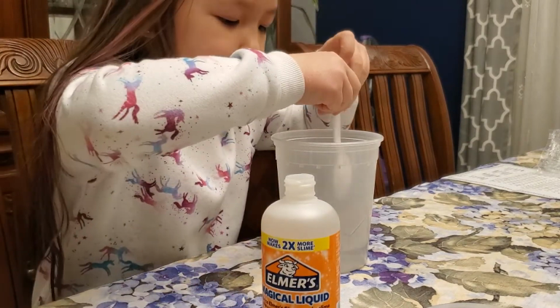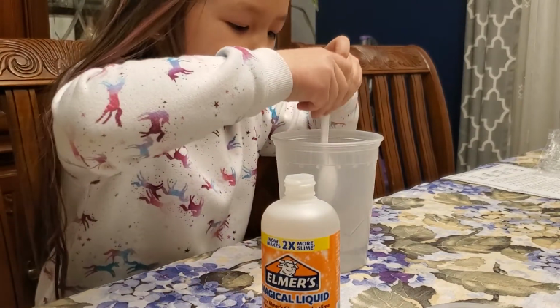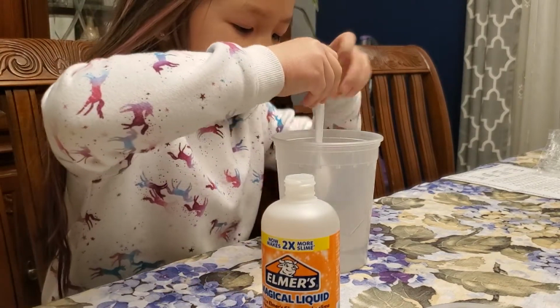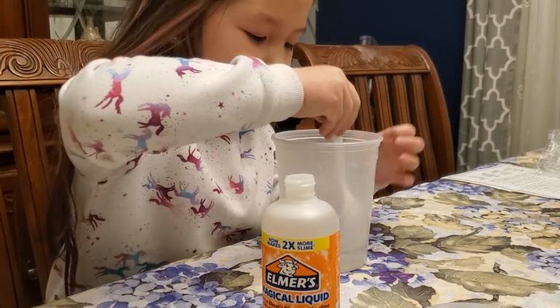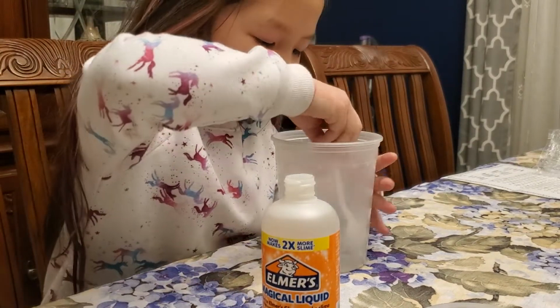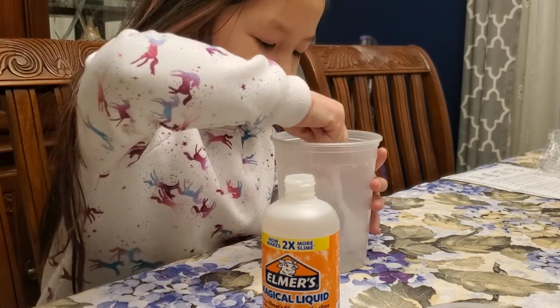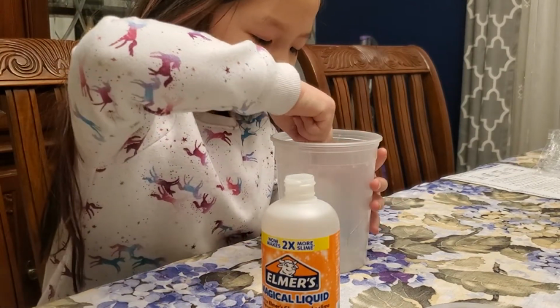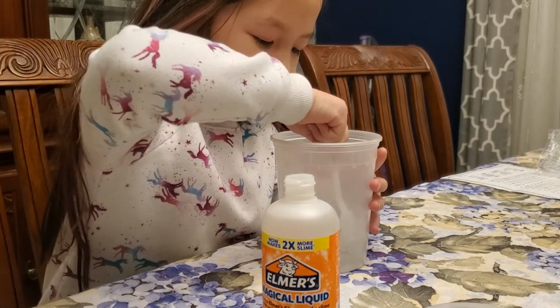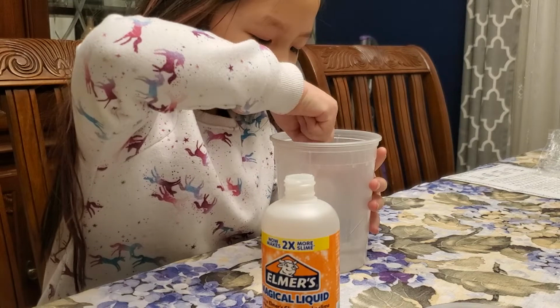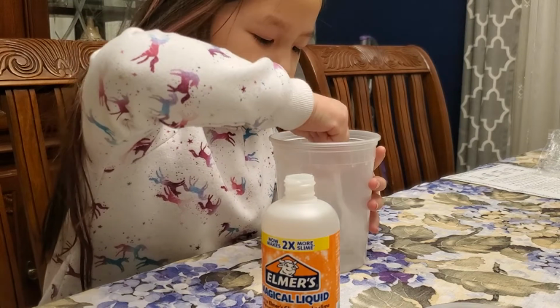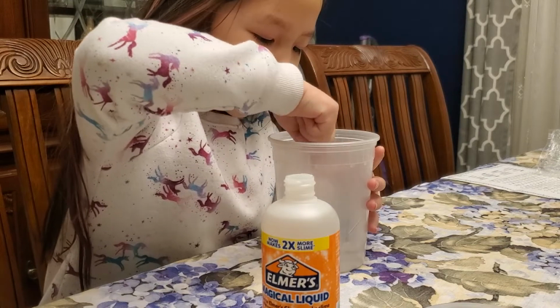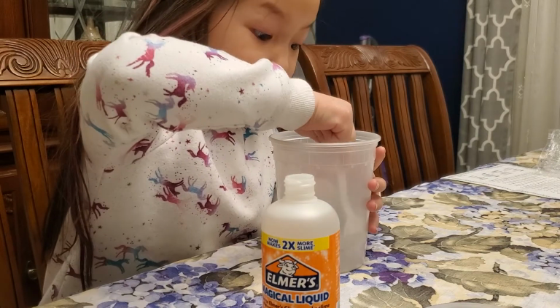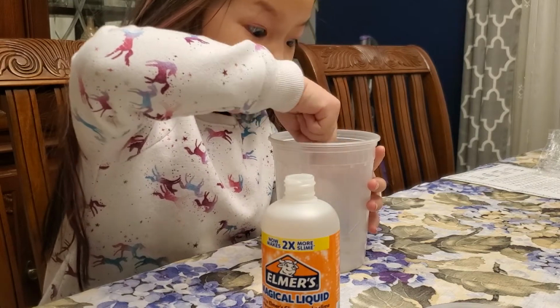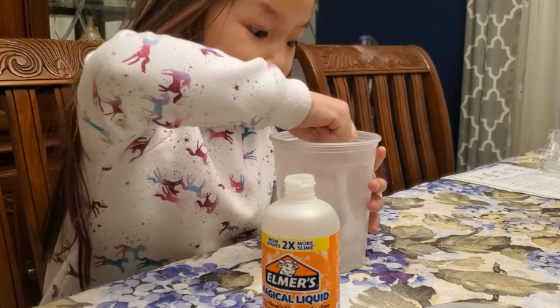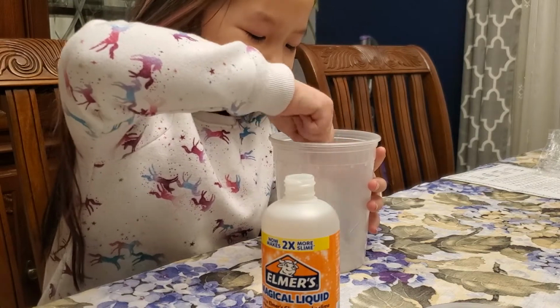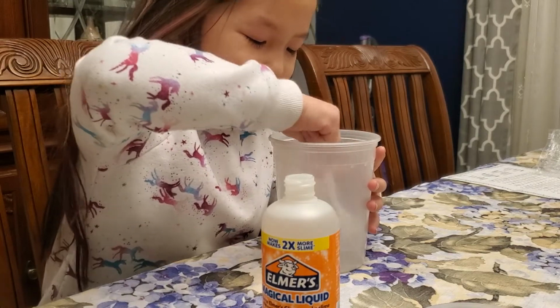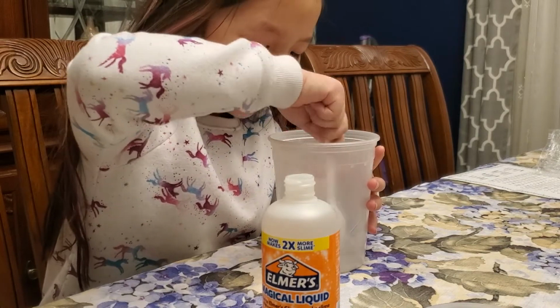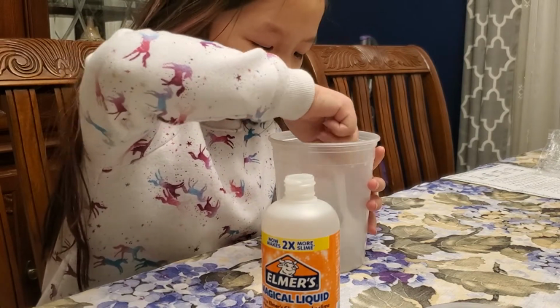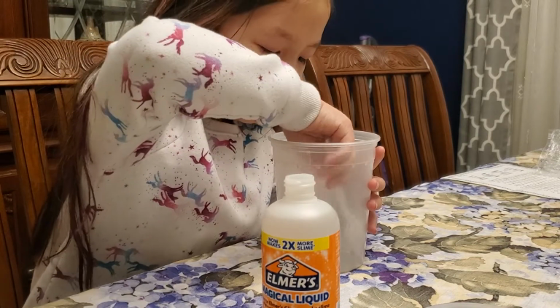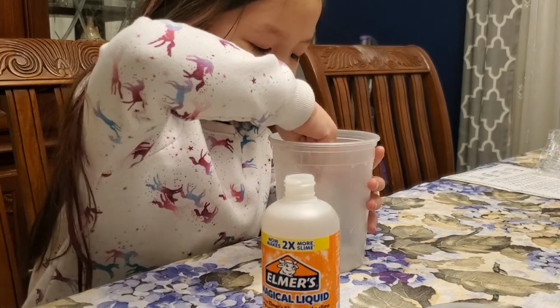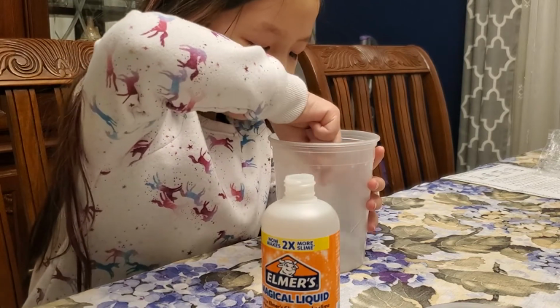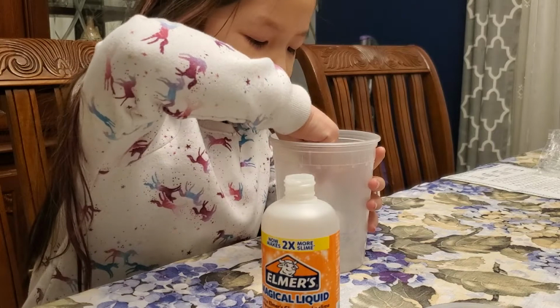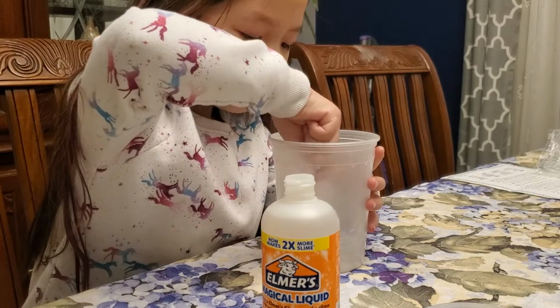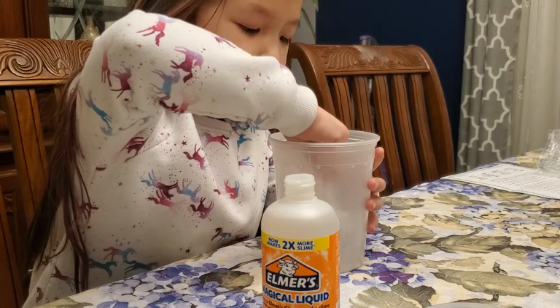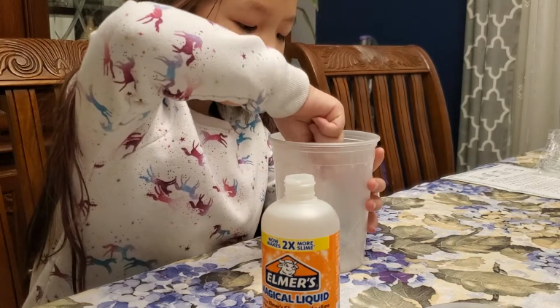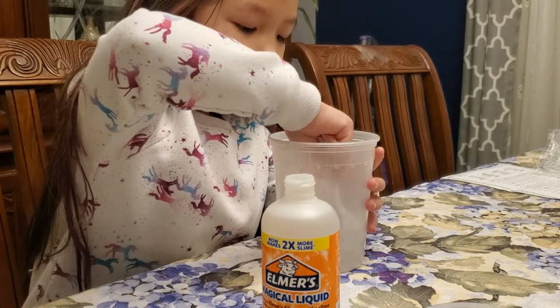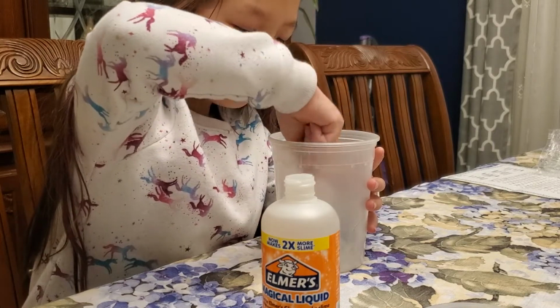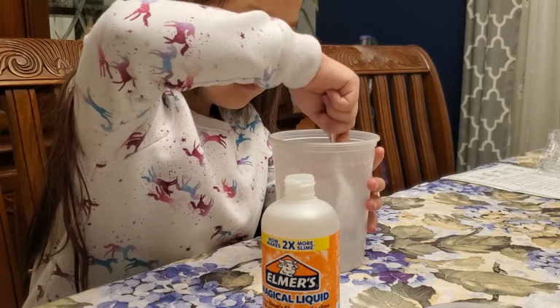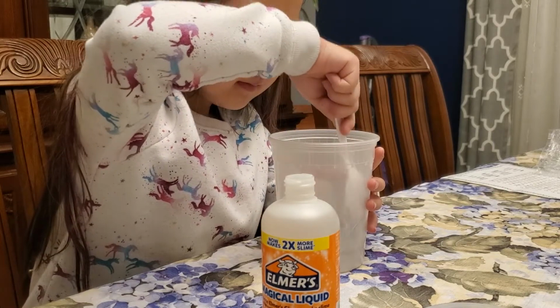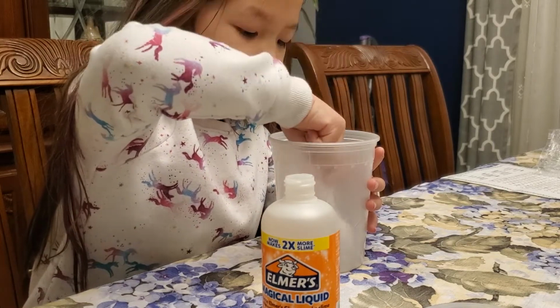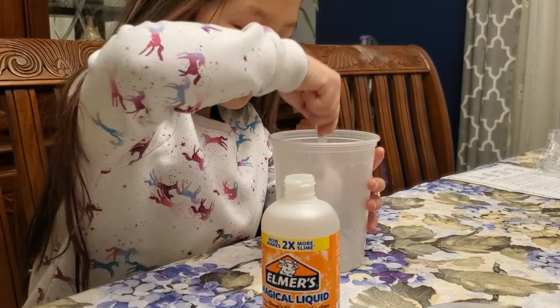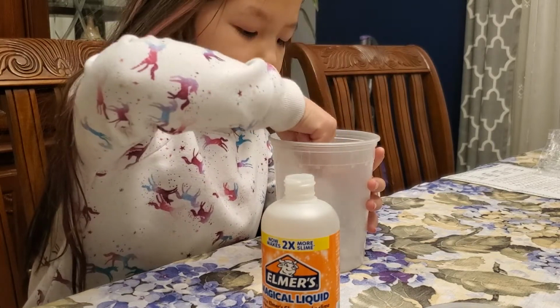It is like hand sanitizer. Blob it in there and now start mixing with the spoon. We're going to continue to add one spoonful at a time as Leah mixes until it turns into slime, and we'll be back.